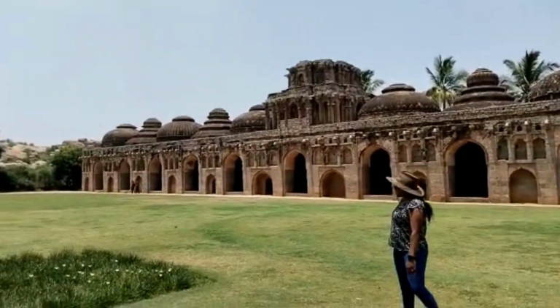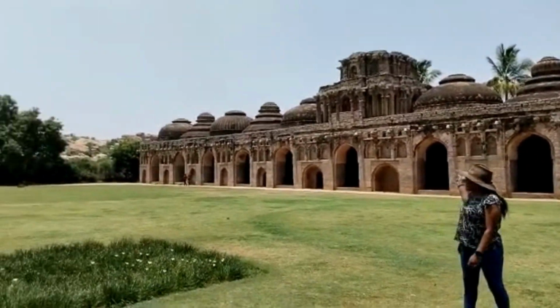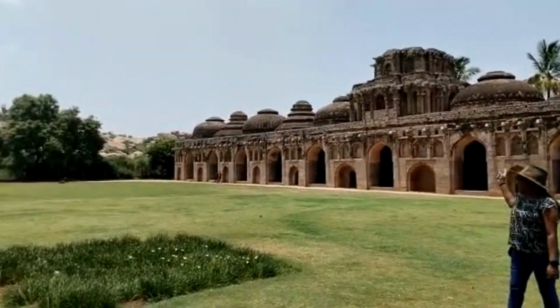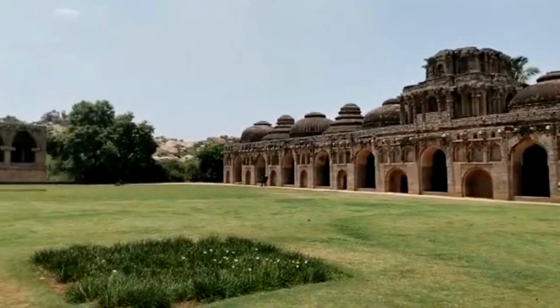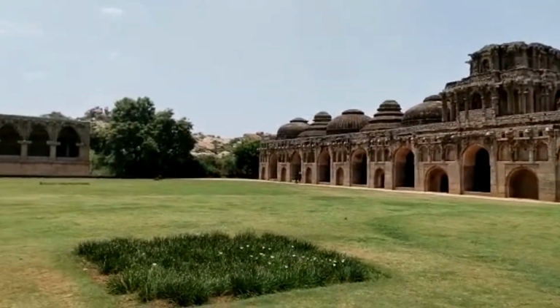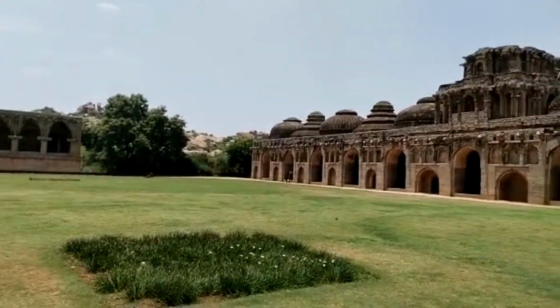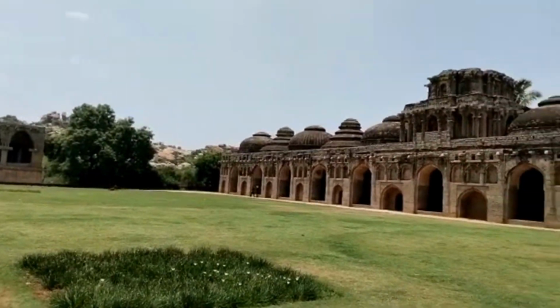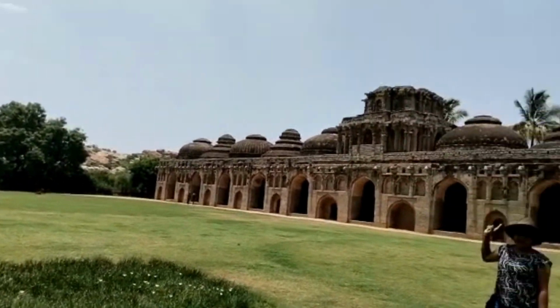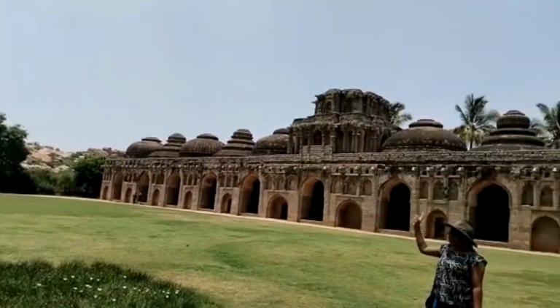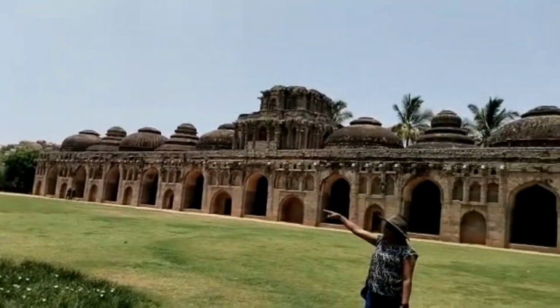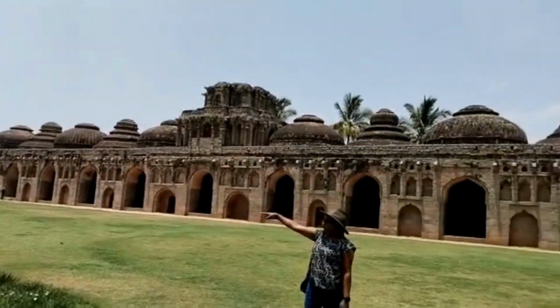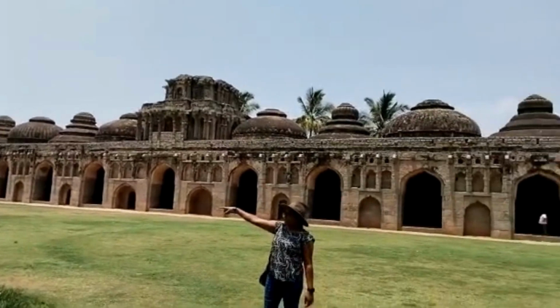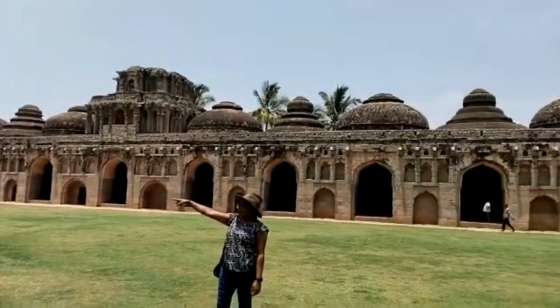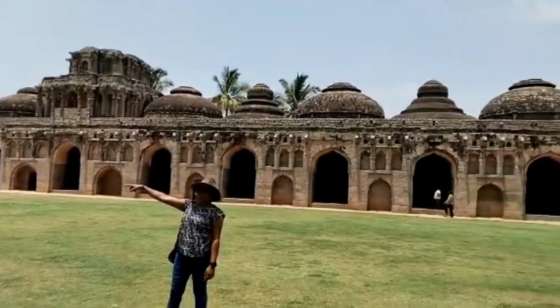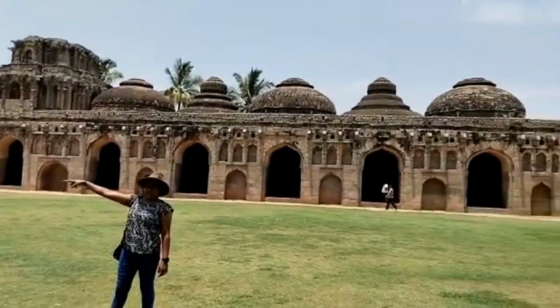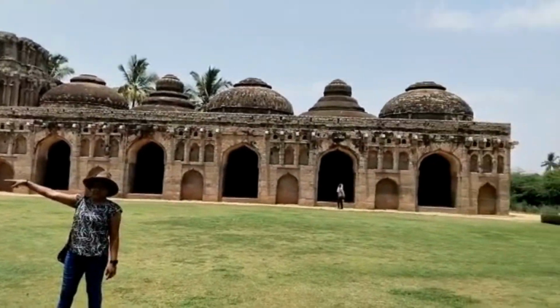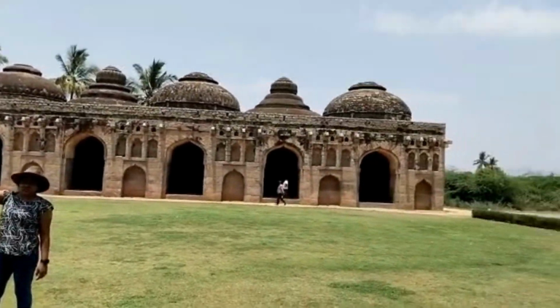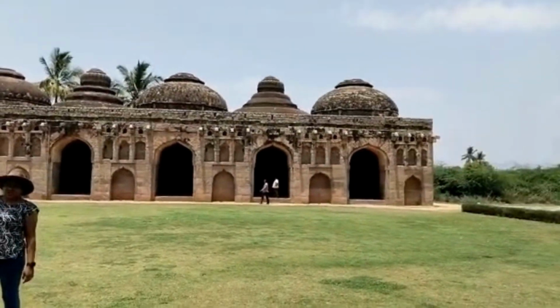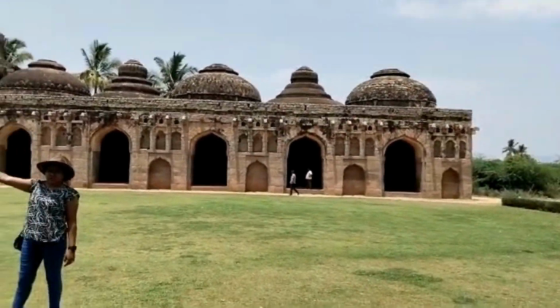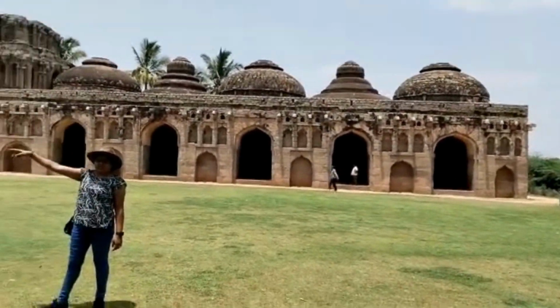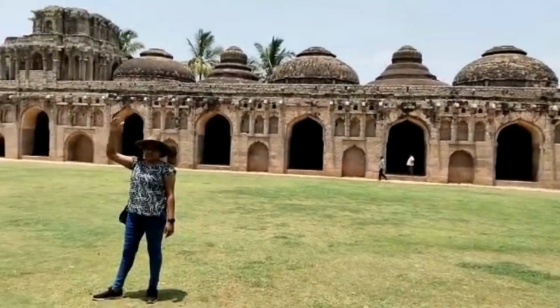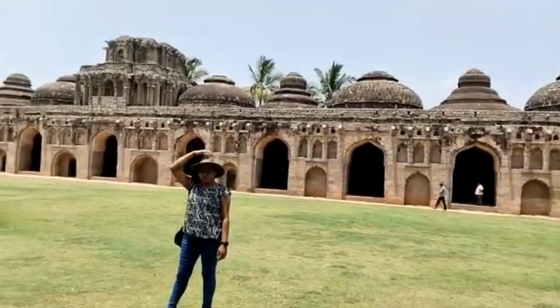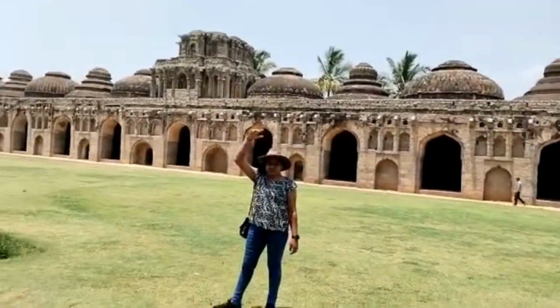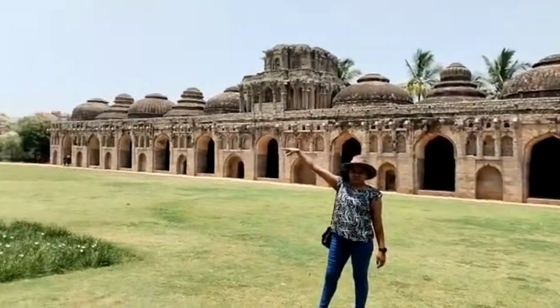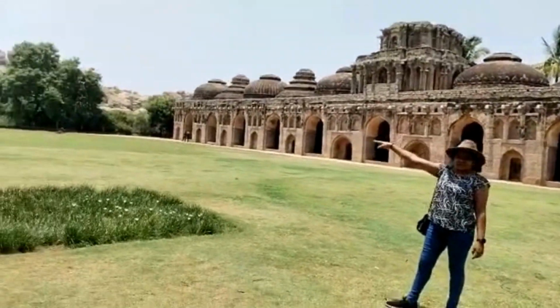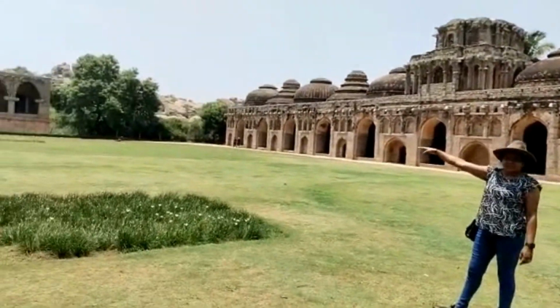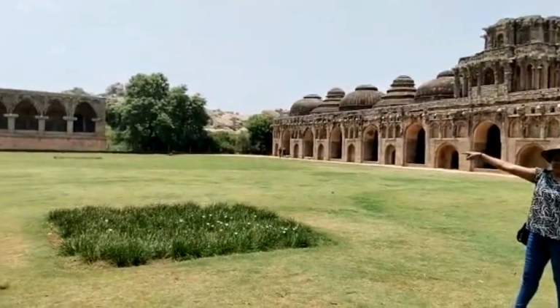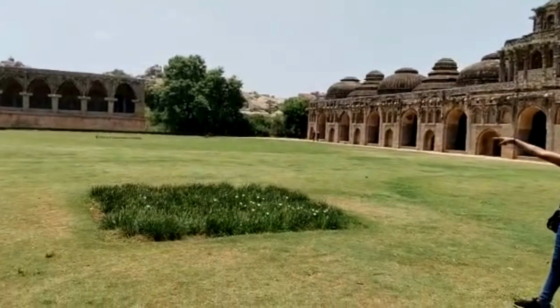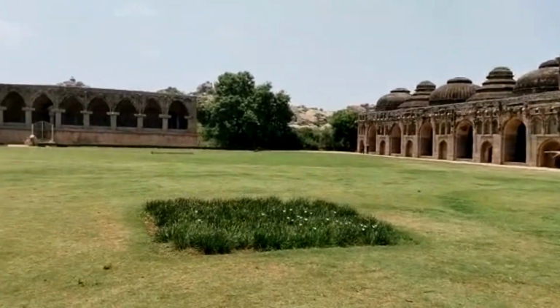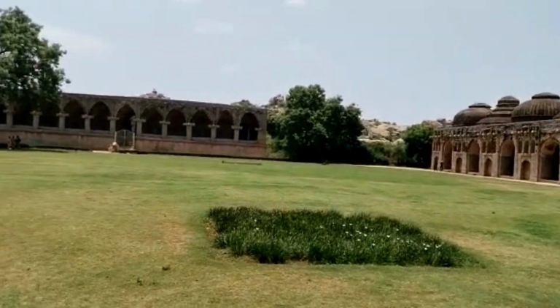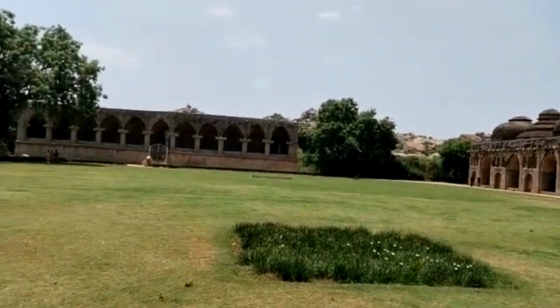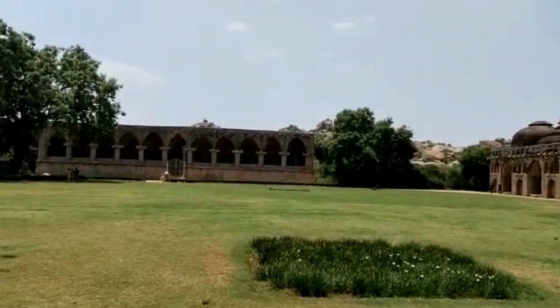It is a well-cleaned and maintained garden near the Lotus Mahal. Here we can see everything near the Lotus Mahal.